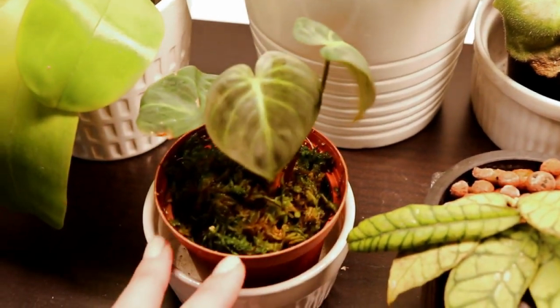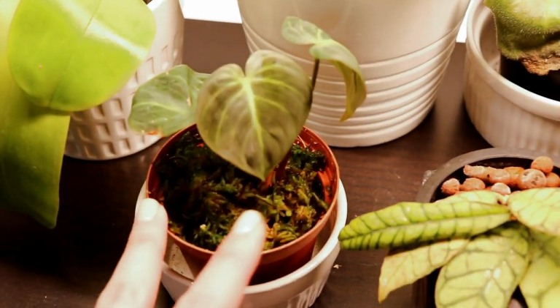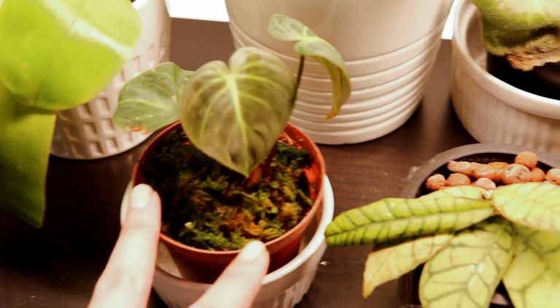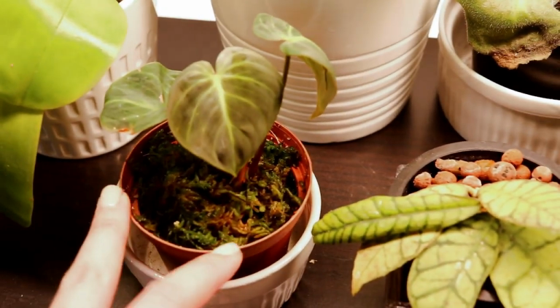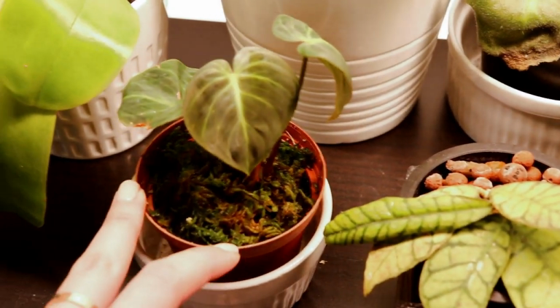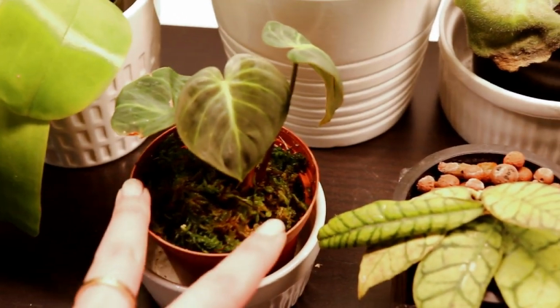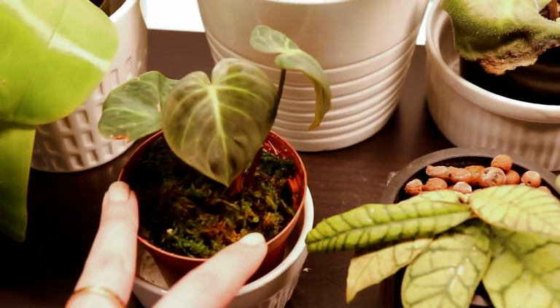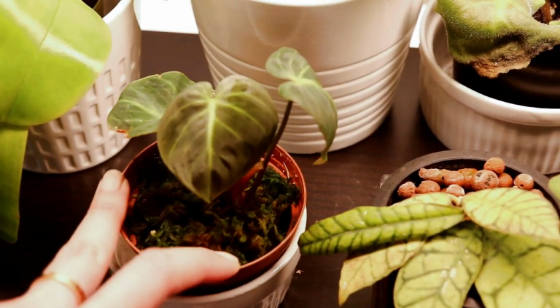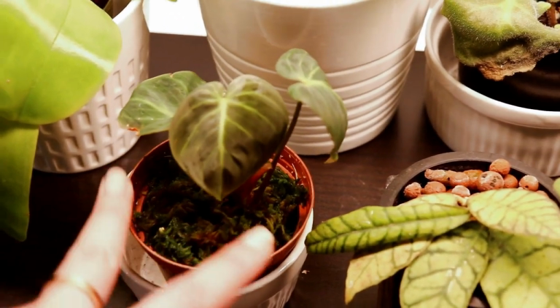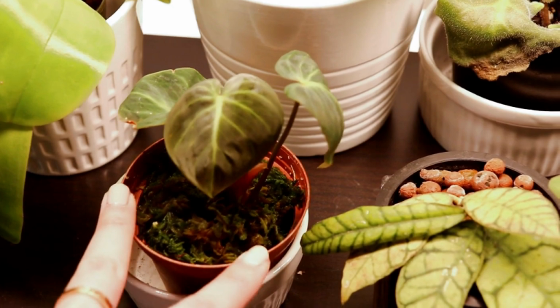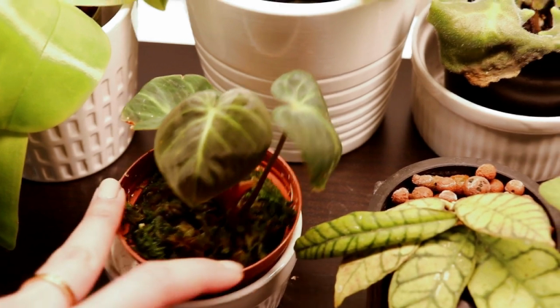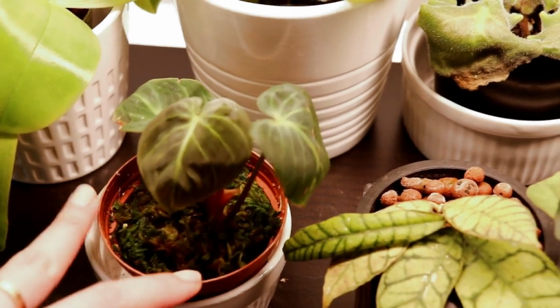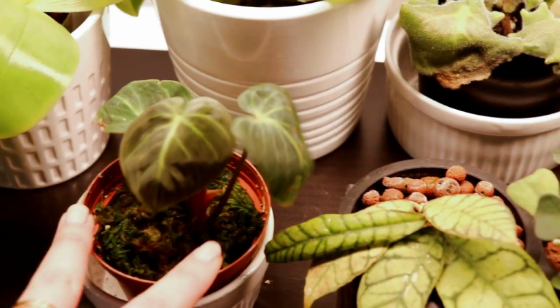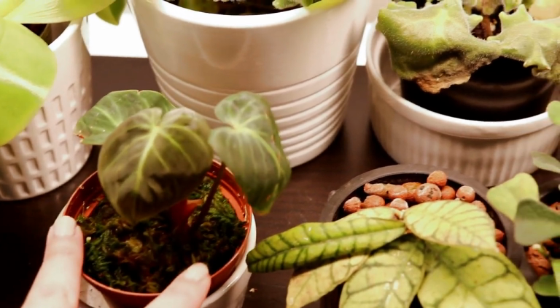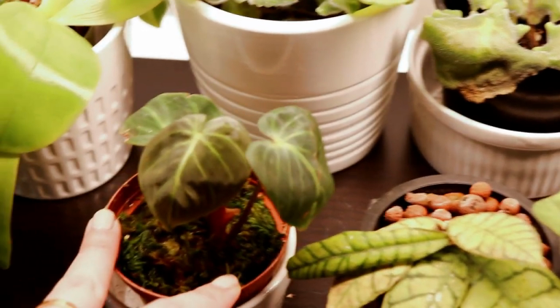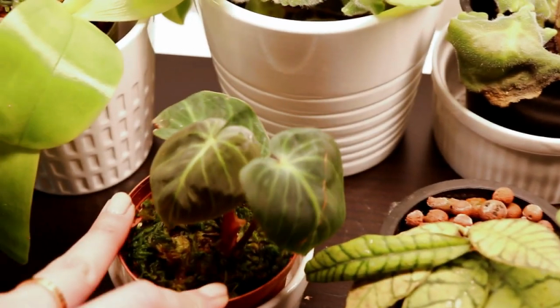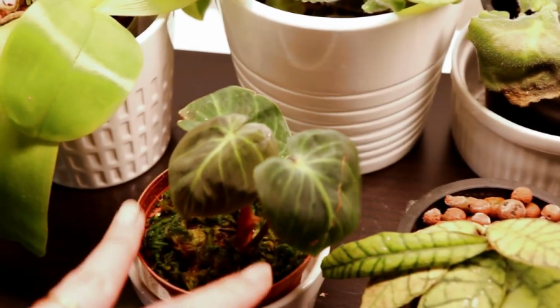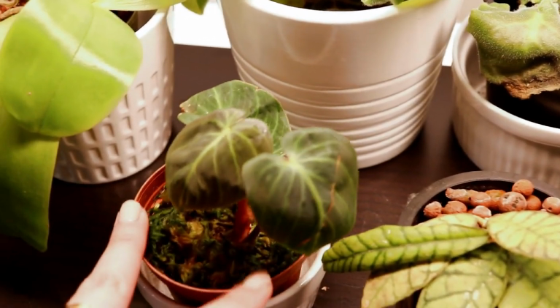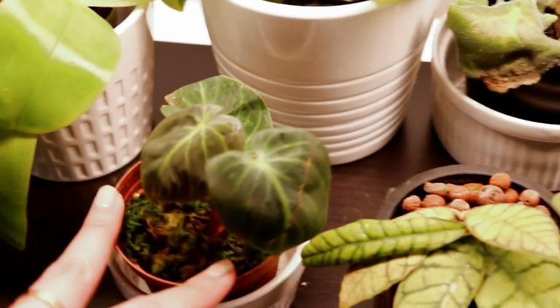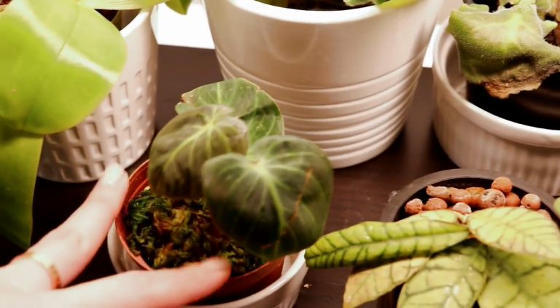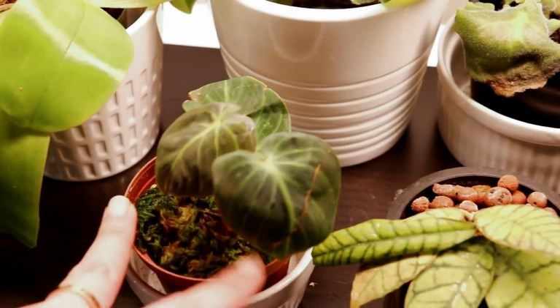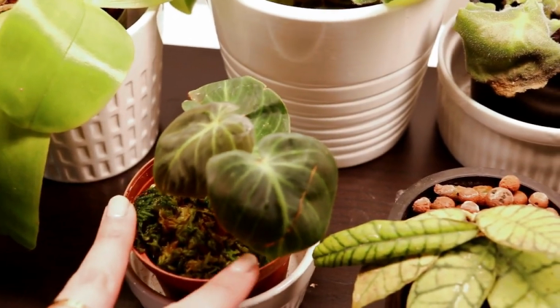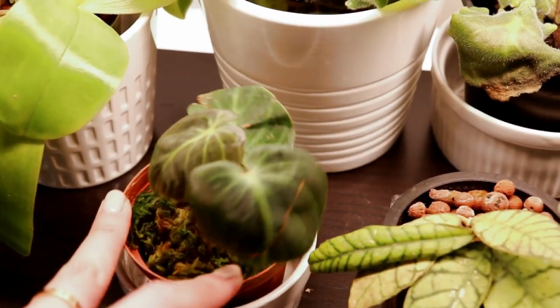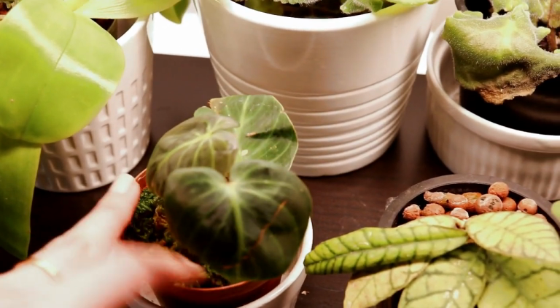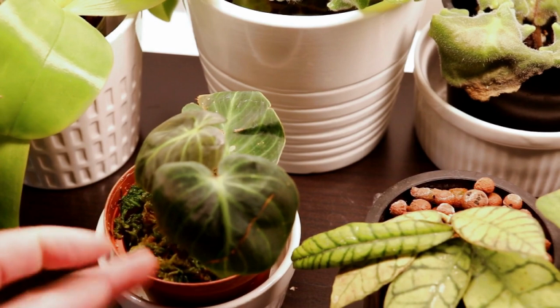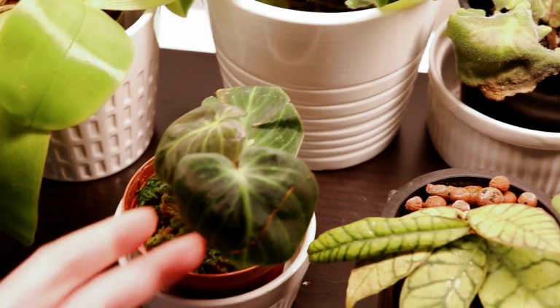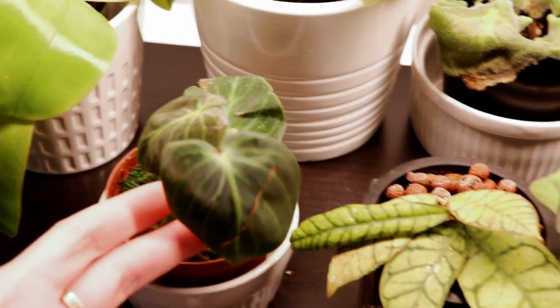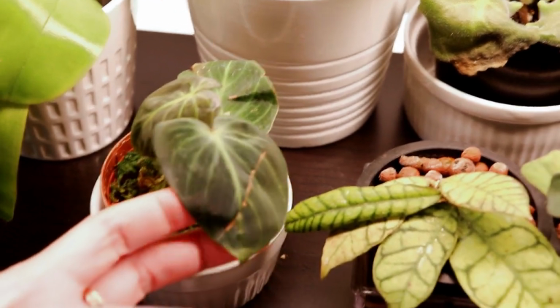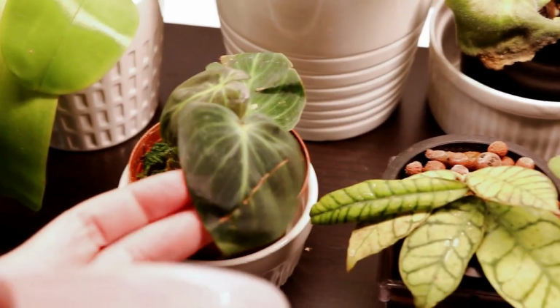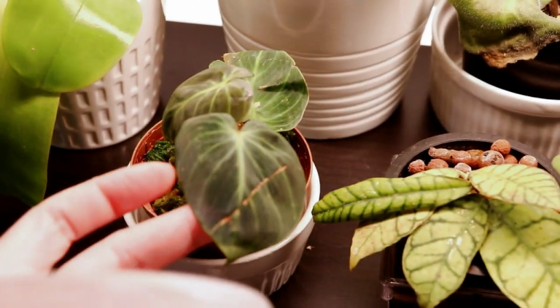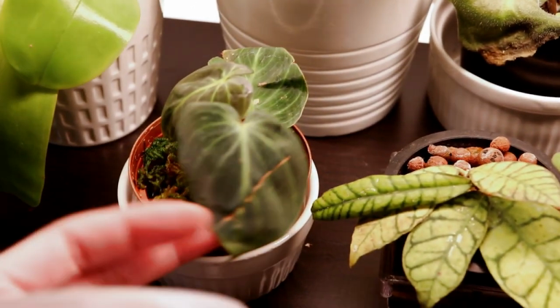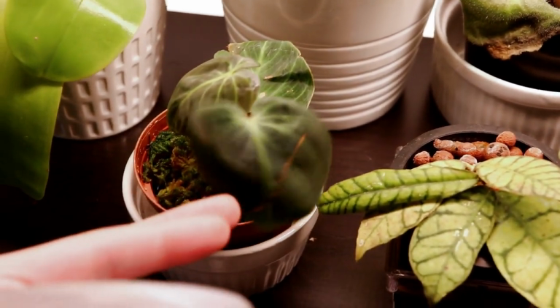Under this little dome here is actually my El Choco Red. As you can see this is the new leaf that came out in my care — it honestly looks beautiful. I wish it was a little bit bigger but I think it's just trying to get used to my environment. The roots are still not really established, which is why it's still in moss and I haven't transferred it to LECA yet.